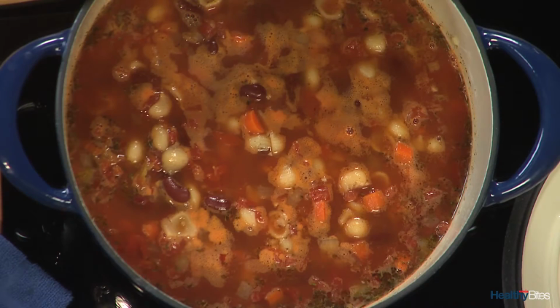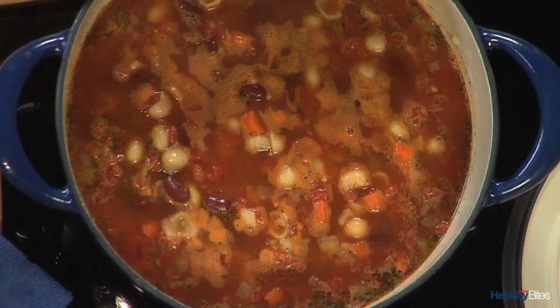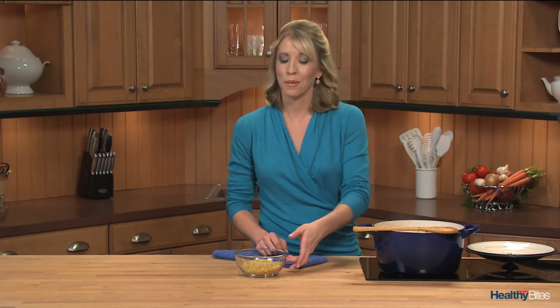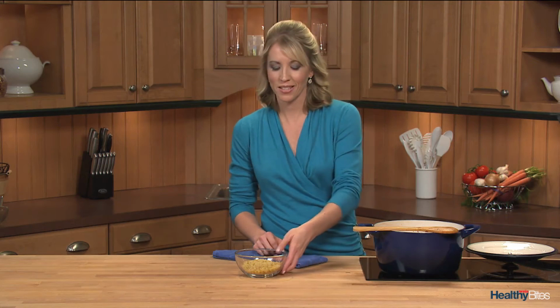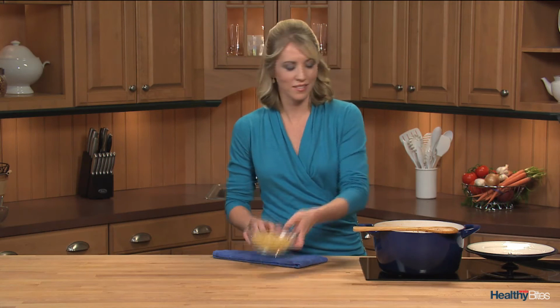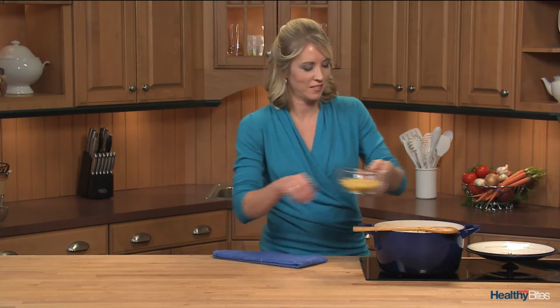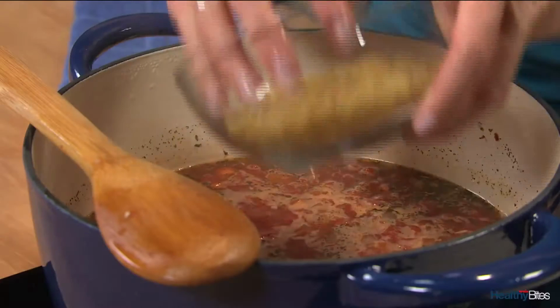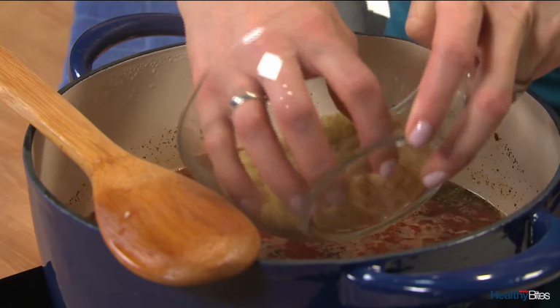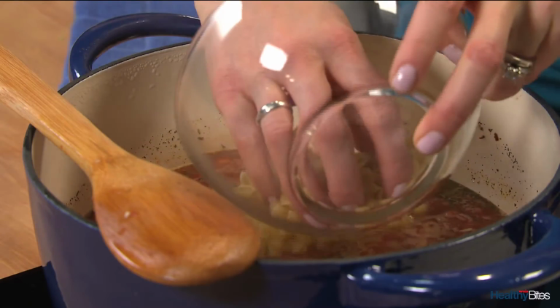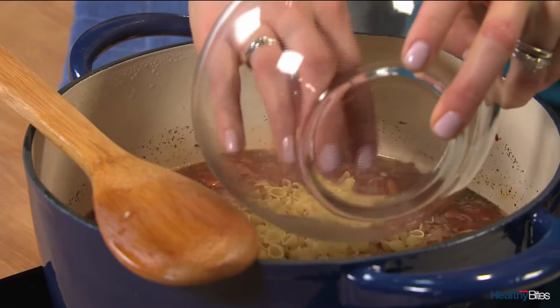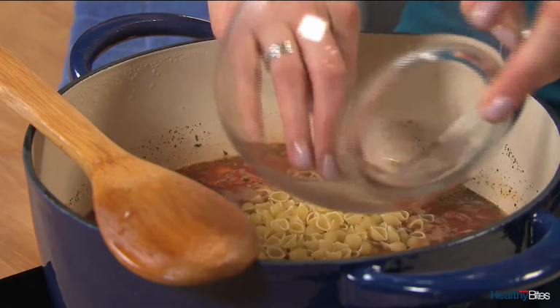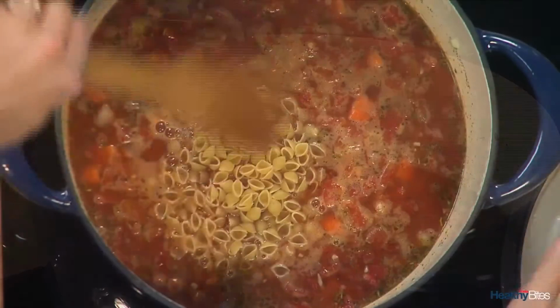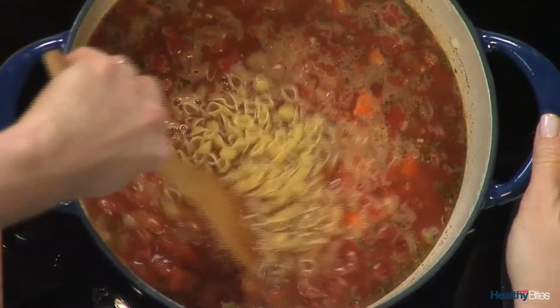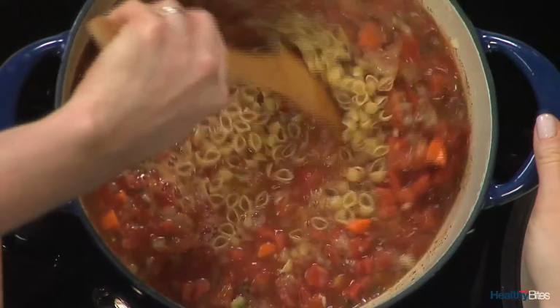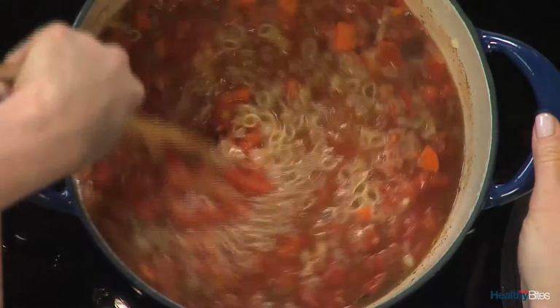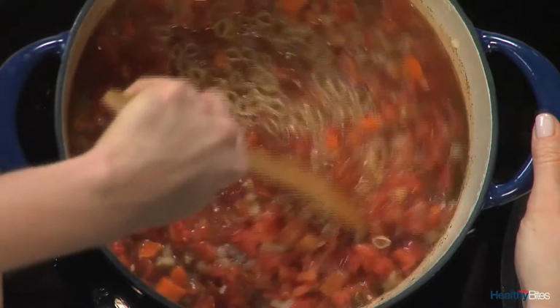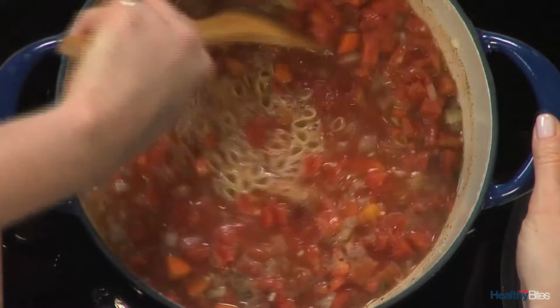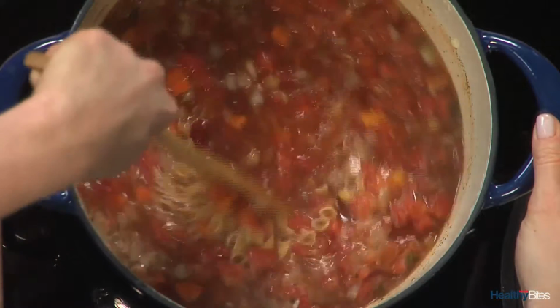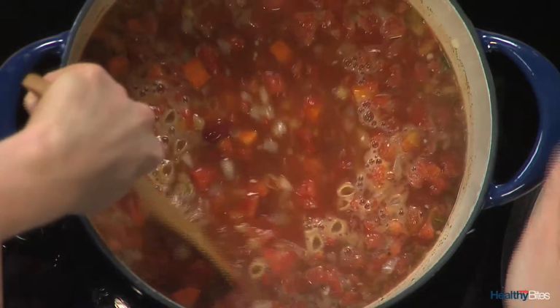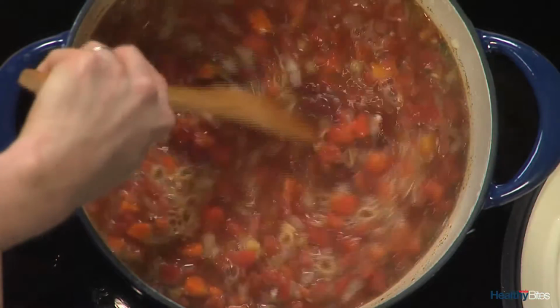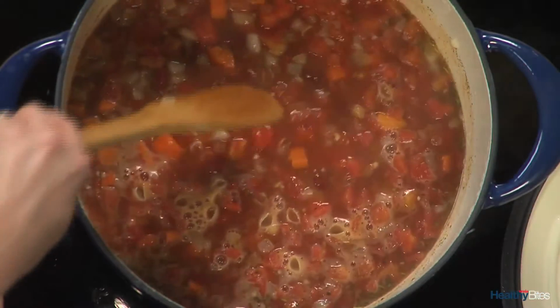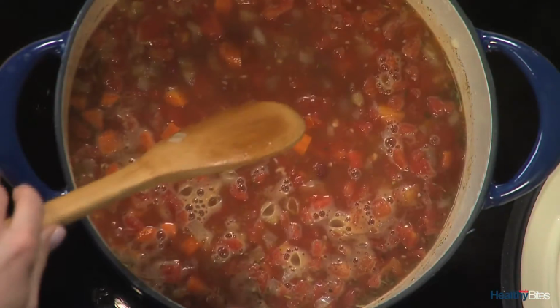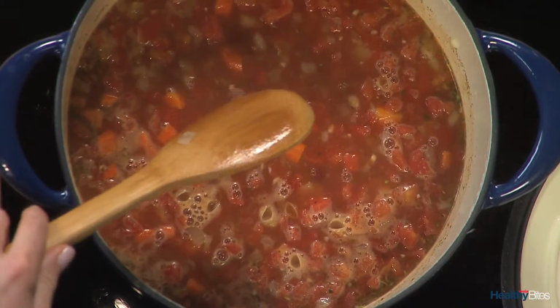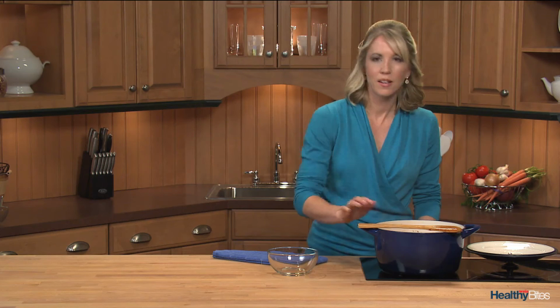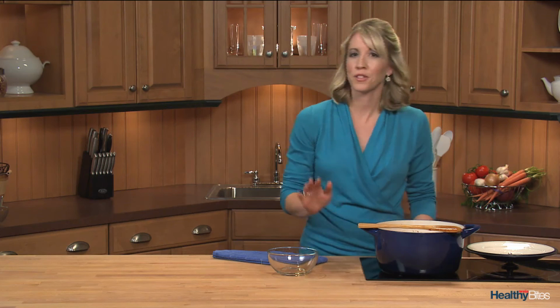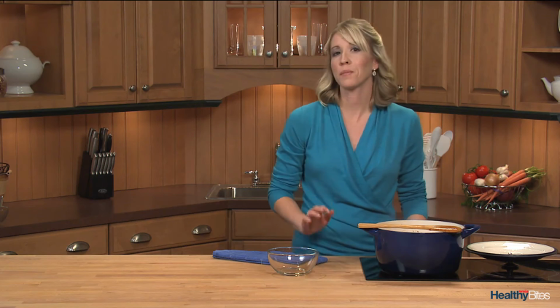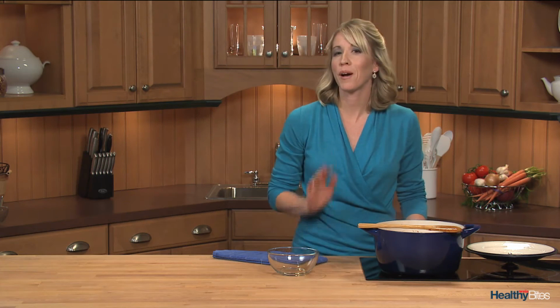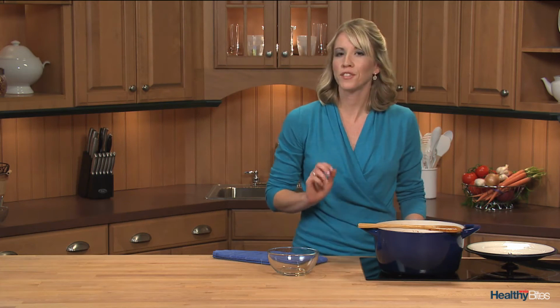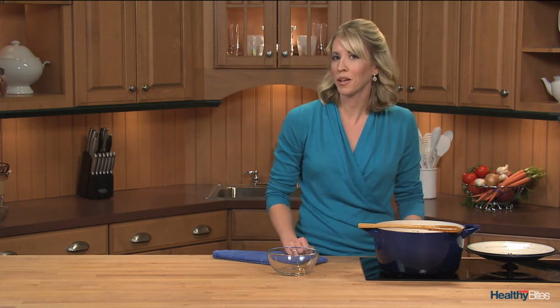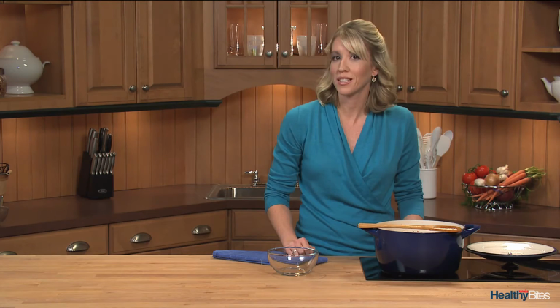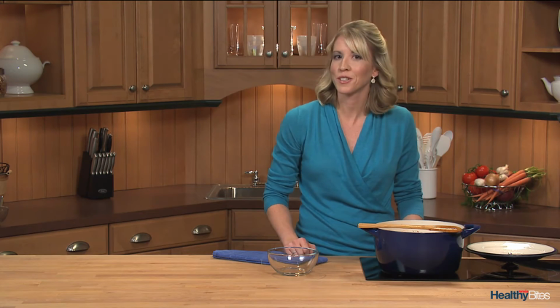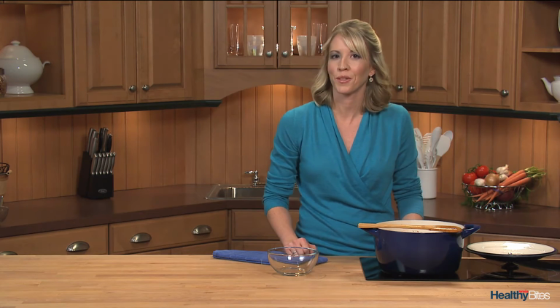And bring it all to a boil. Then I'll add the pasta, give it a stir, and lower the heat. I'll let the soup simmer for about 15 to 20 minutes until it's cooked through.